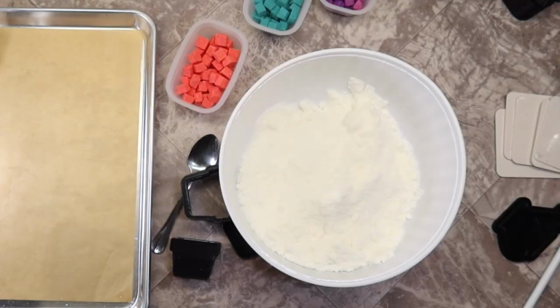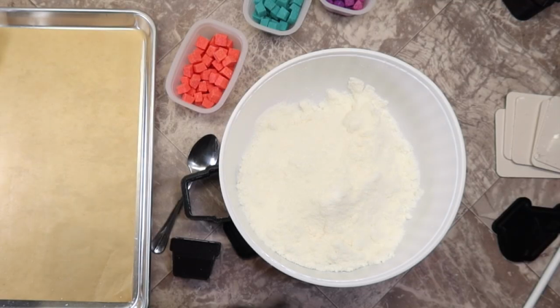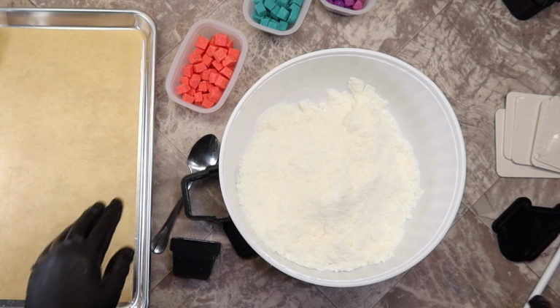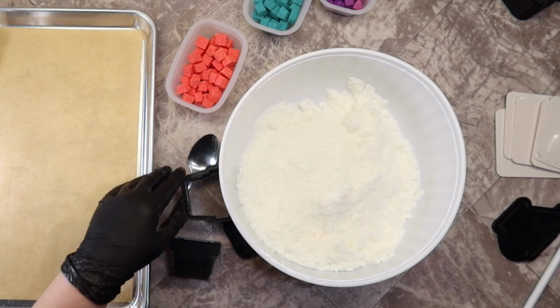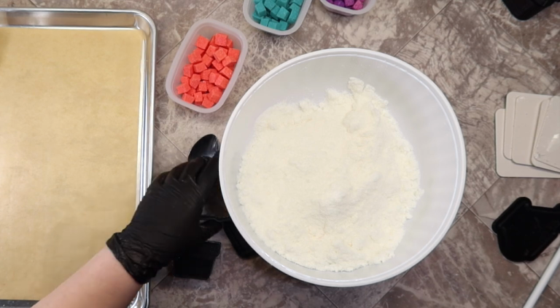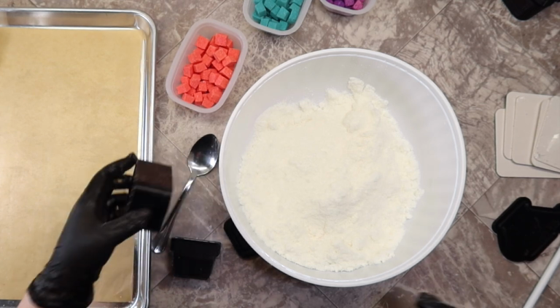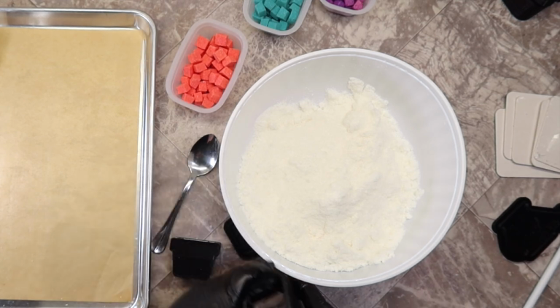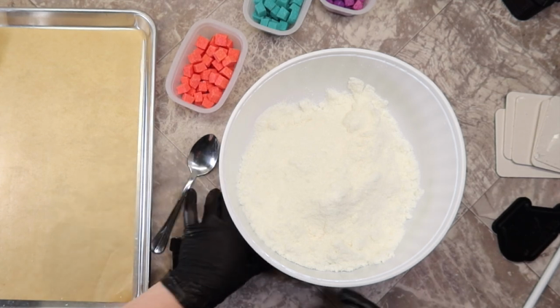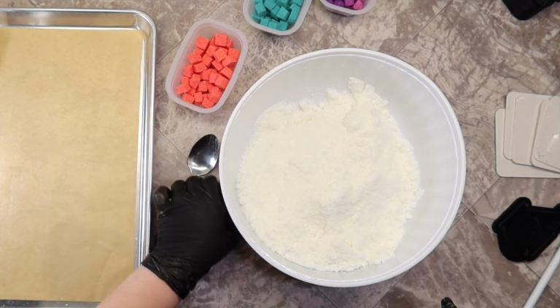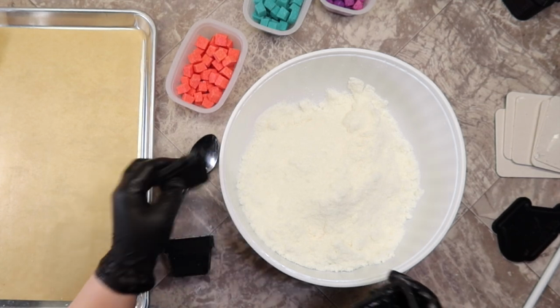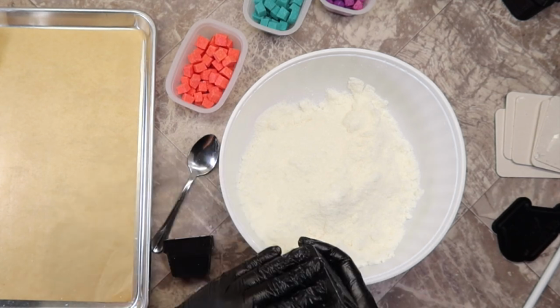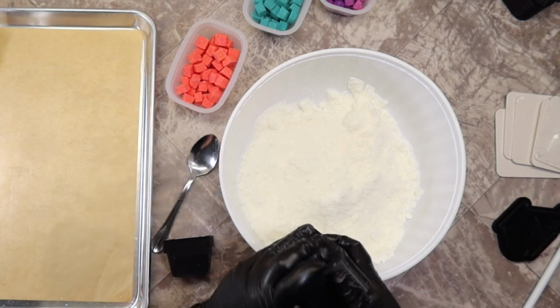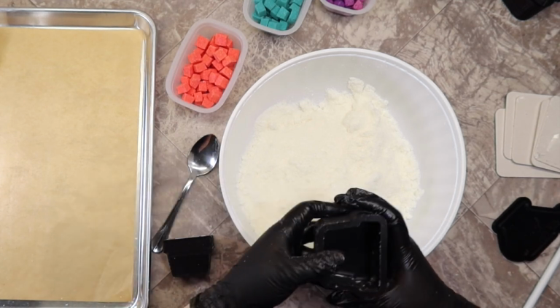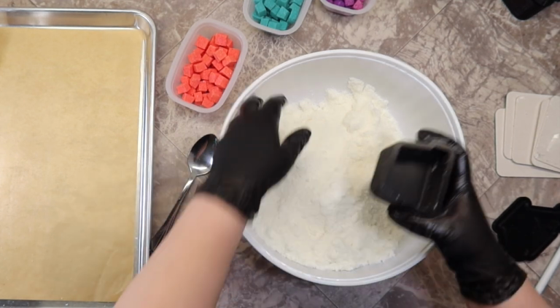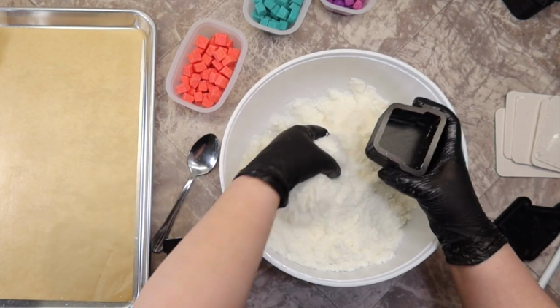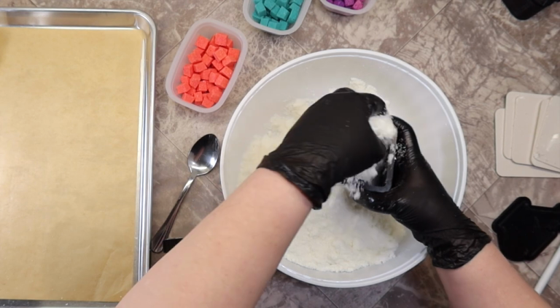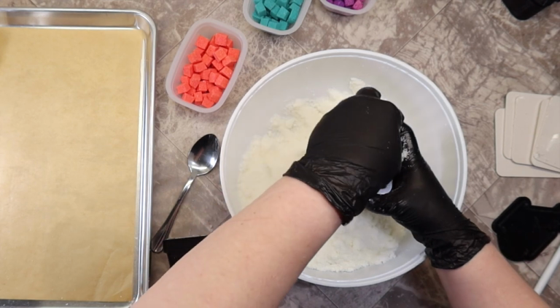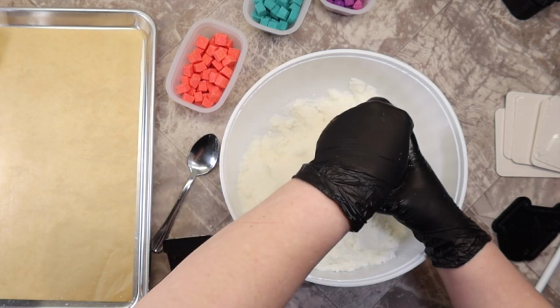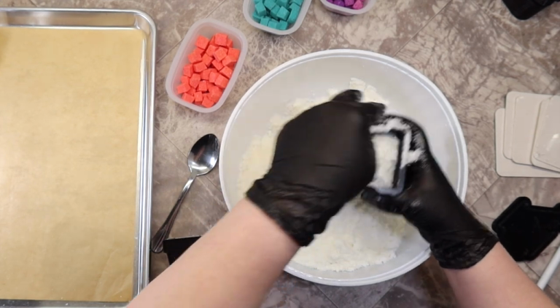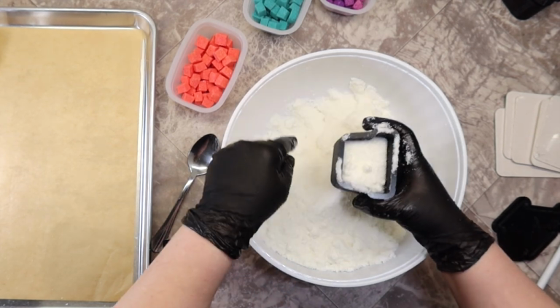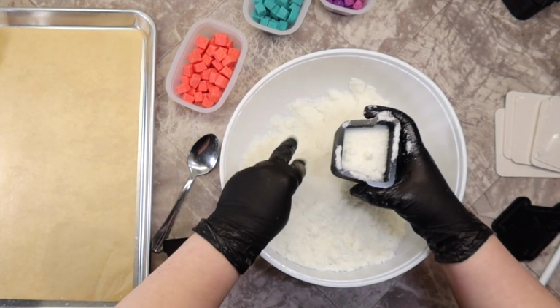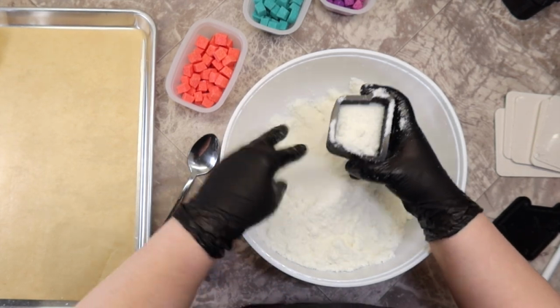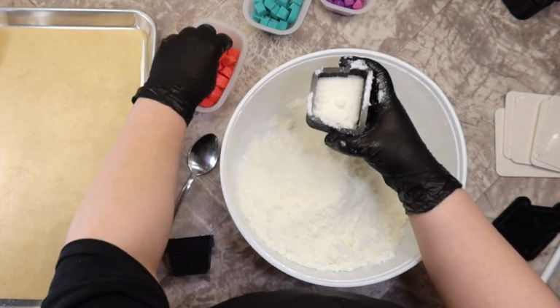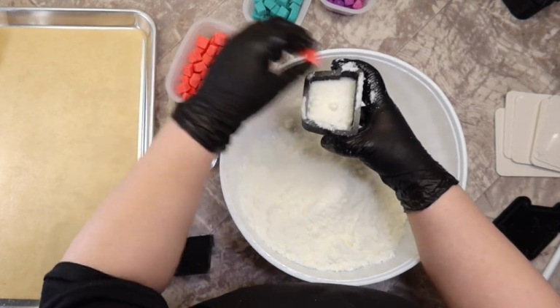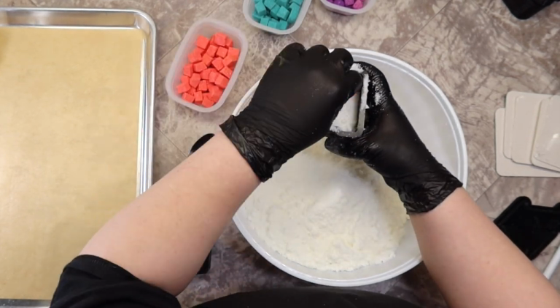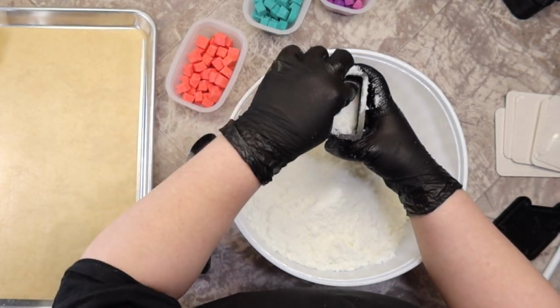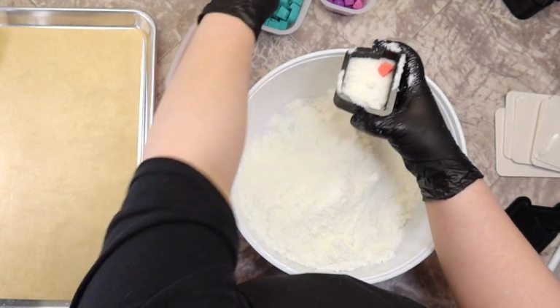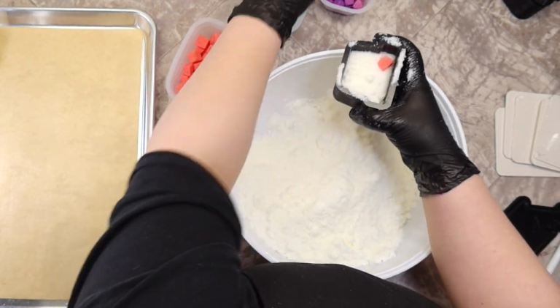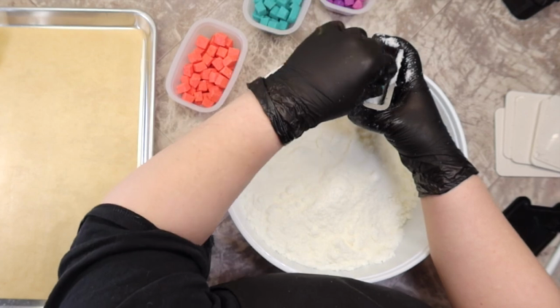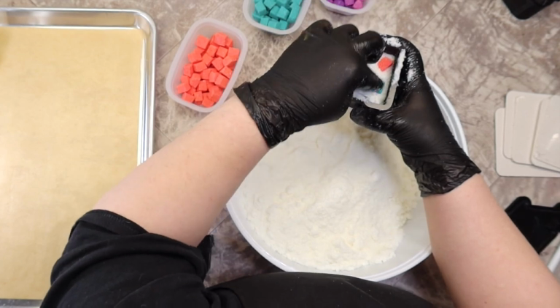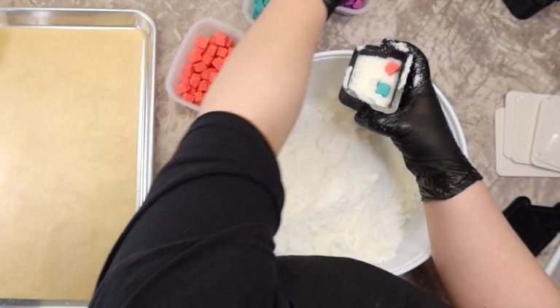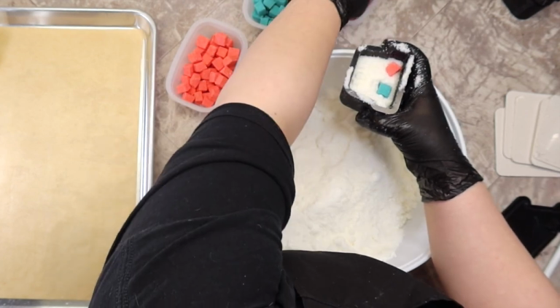Hello everyone, my name is Dana. Welcome back to my channel — I am the HGIC here at Divine Goddess Soaps. Today I will be making flower pot bath bombs using this flower pot mold from Kata.